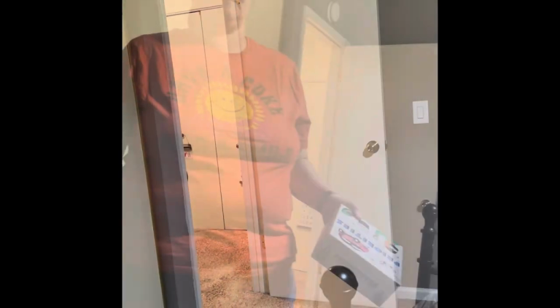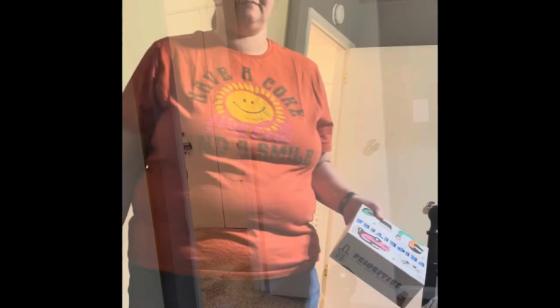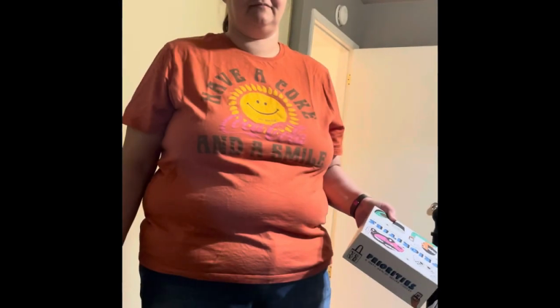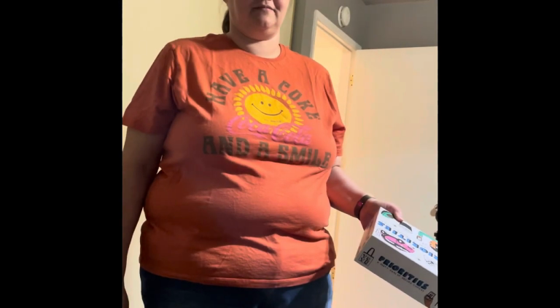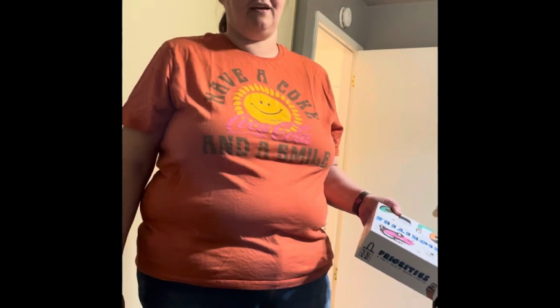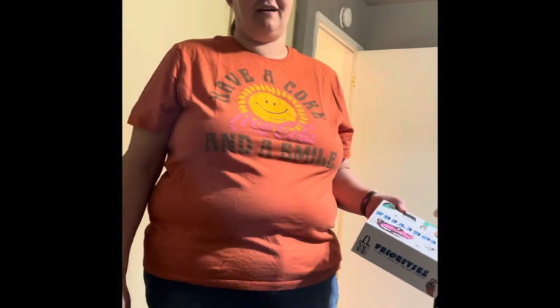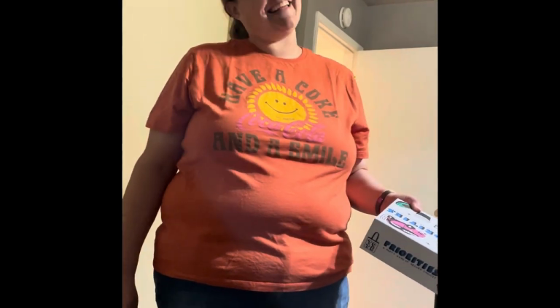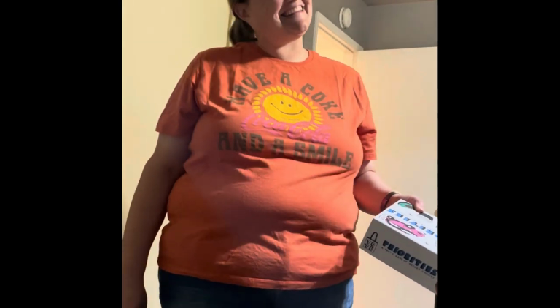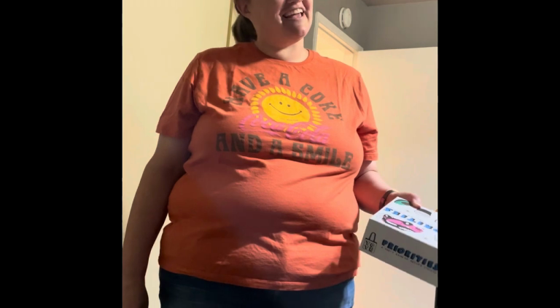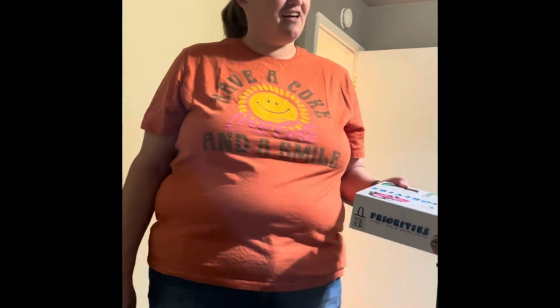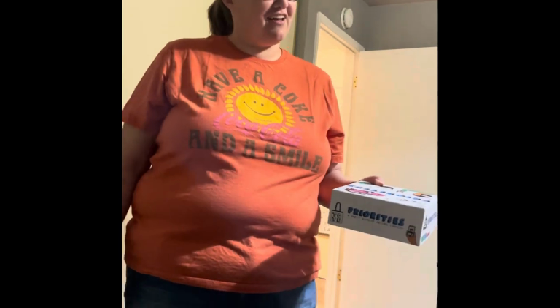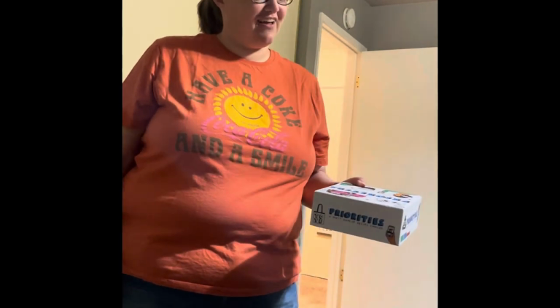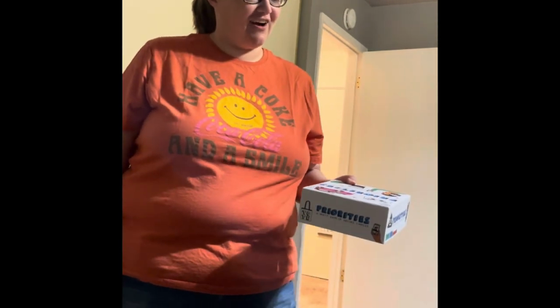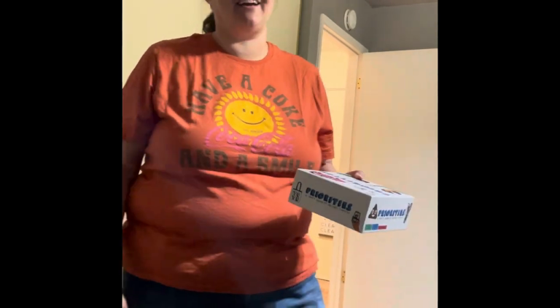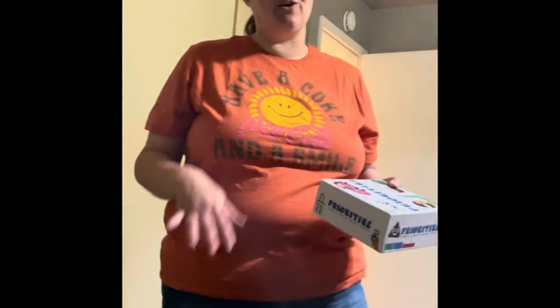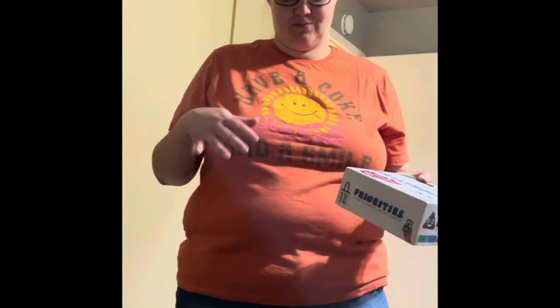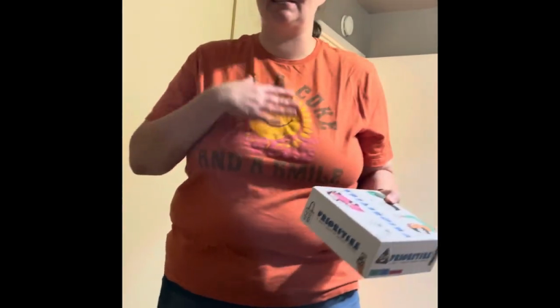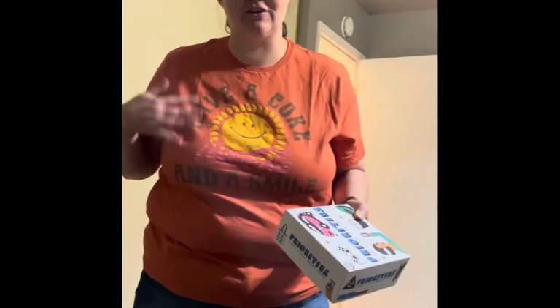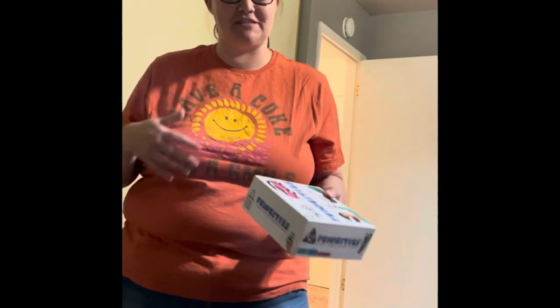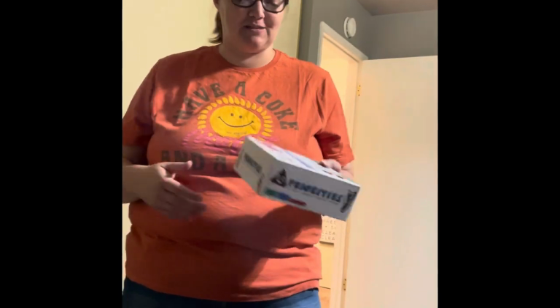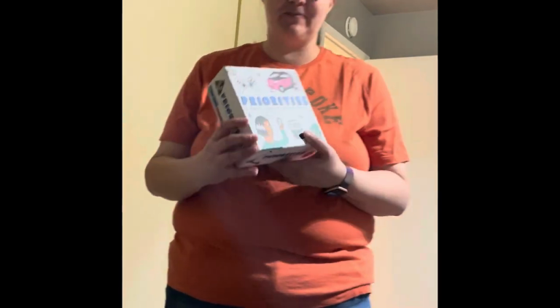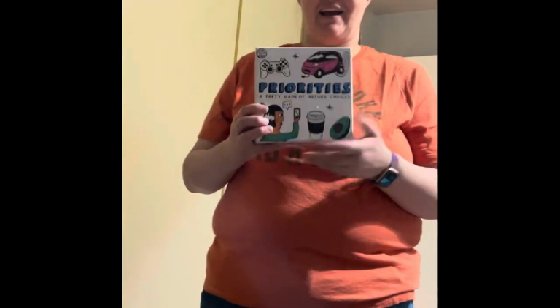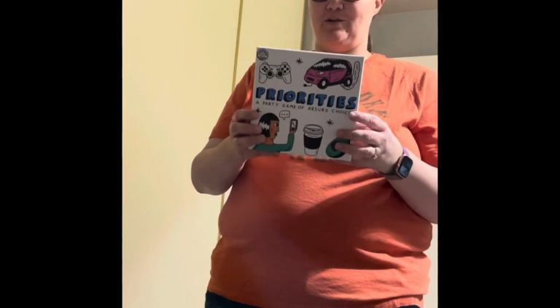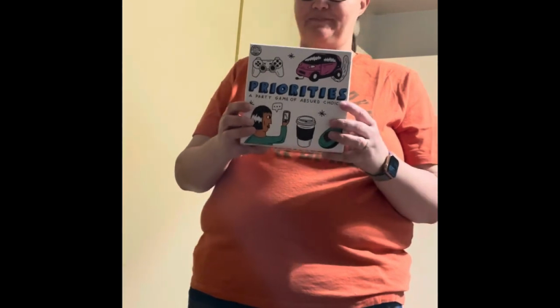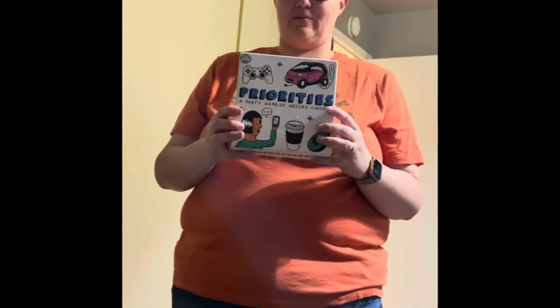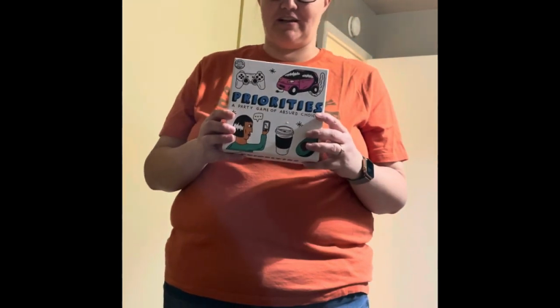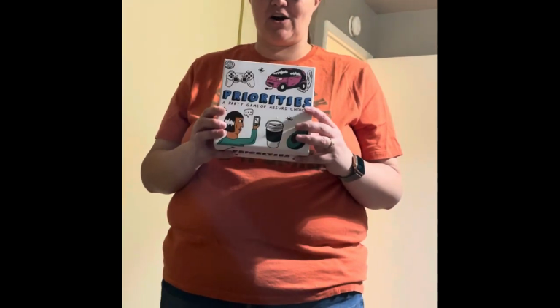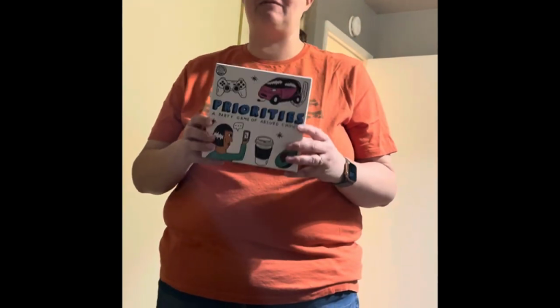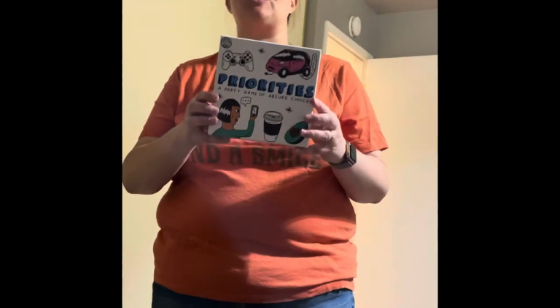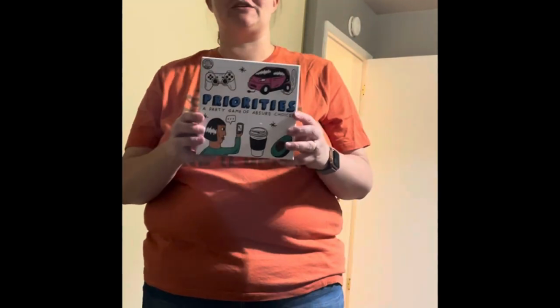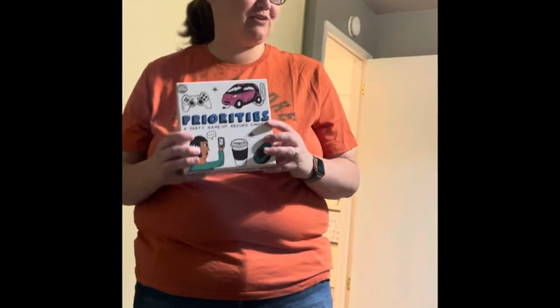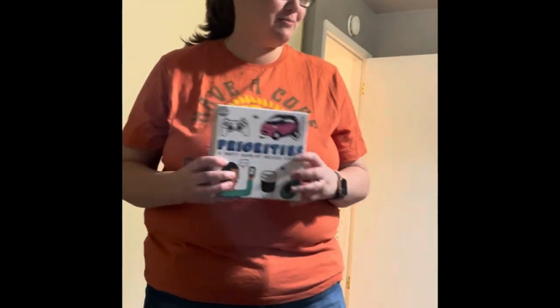For our next installment, my lovely partner Miha will take over. All right. So this is not new — you guys have seen this before. I got a new game called Priorities, a party game of absurd choices, which I'm very excited about.